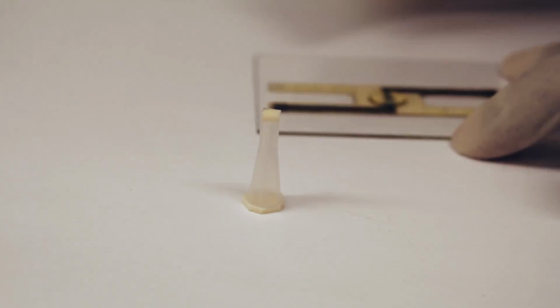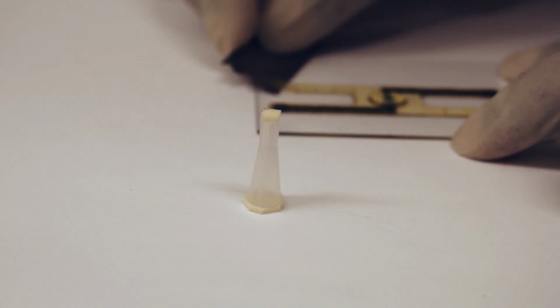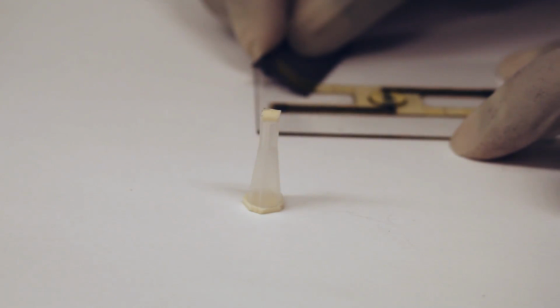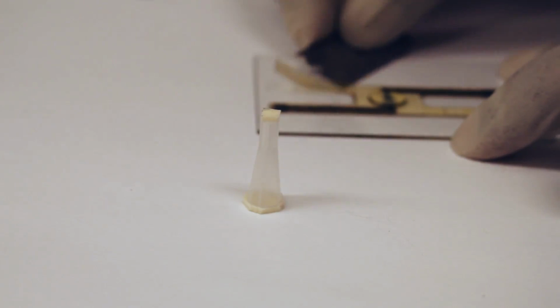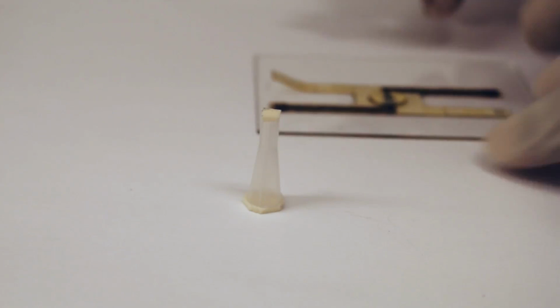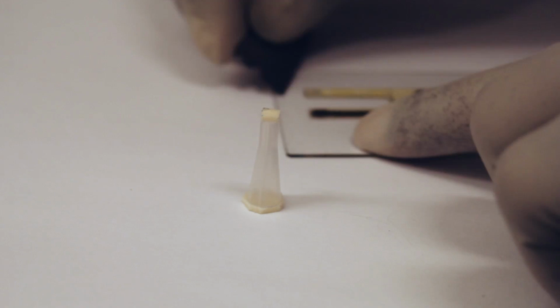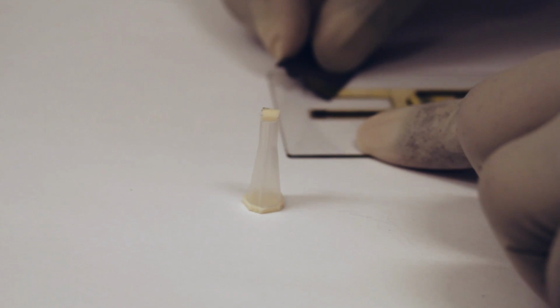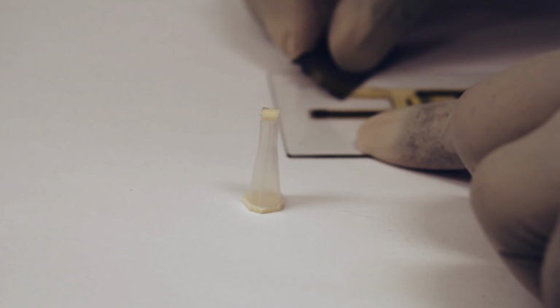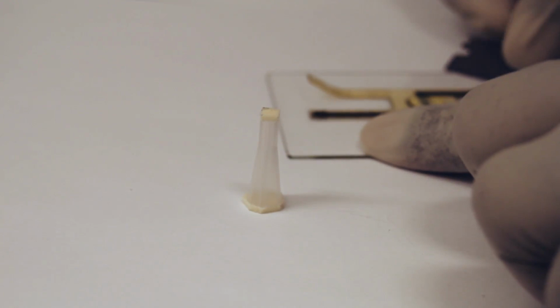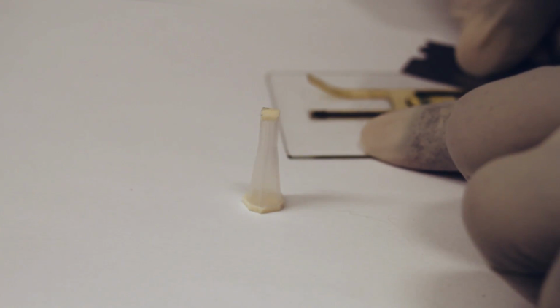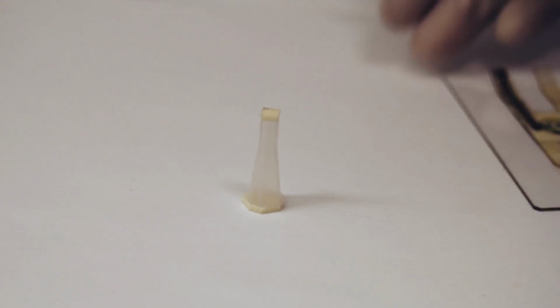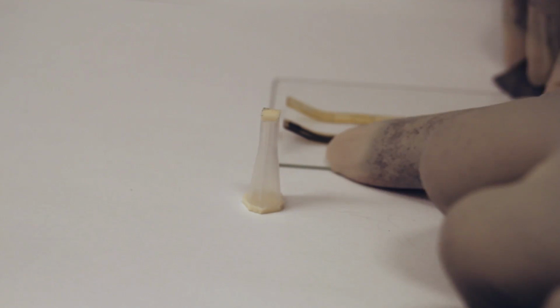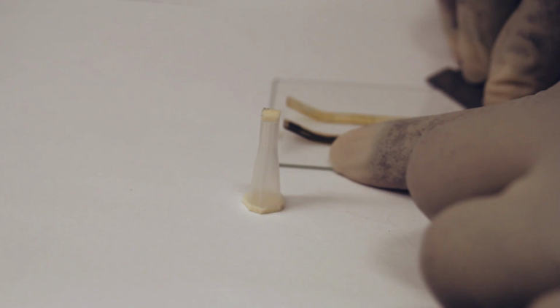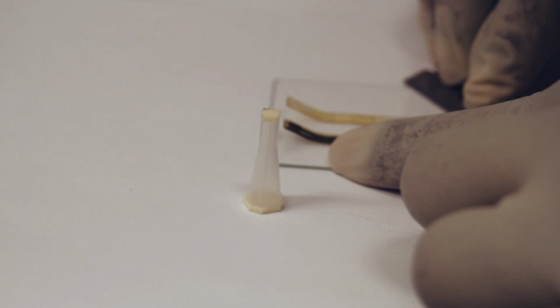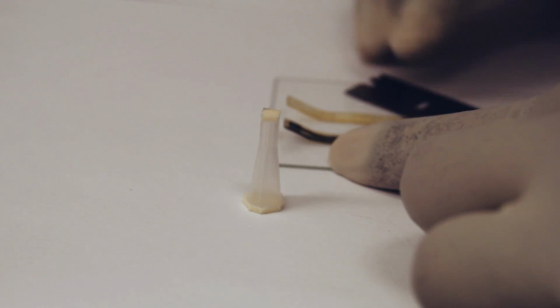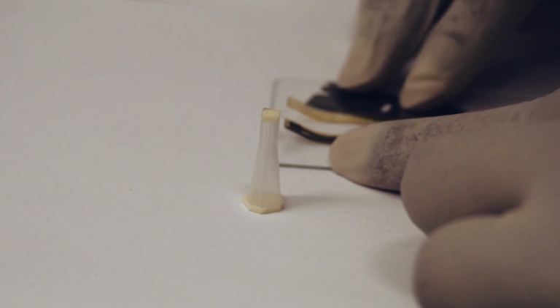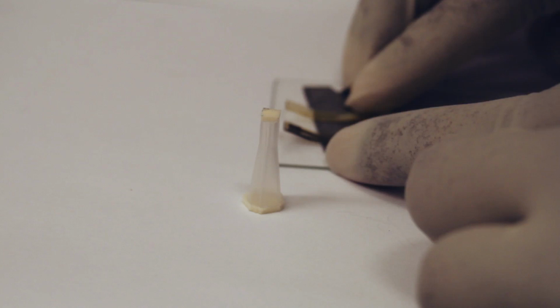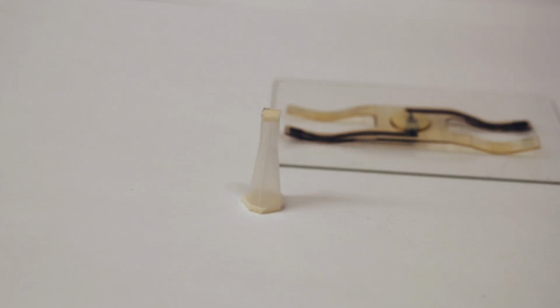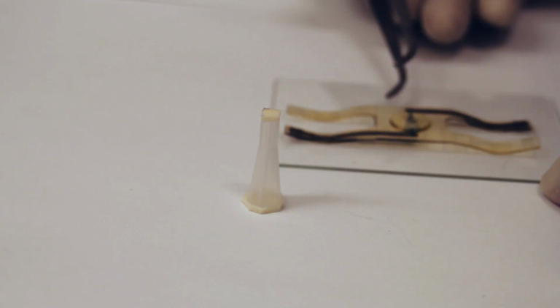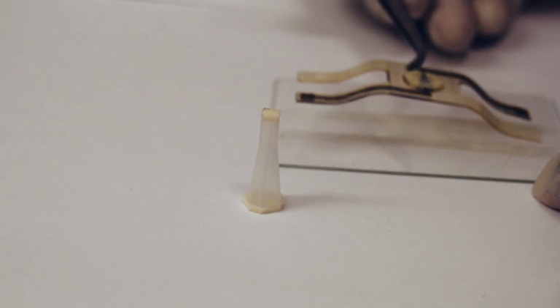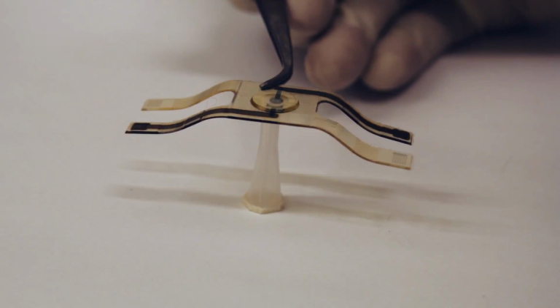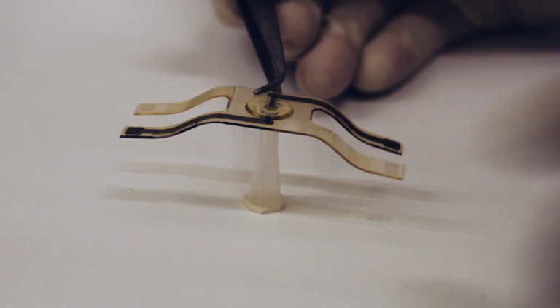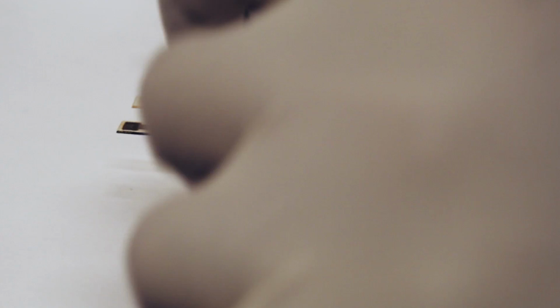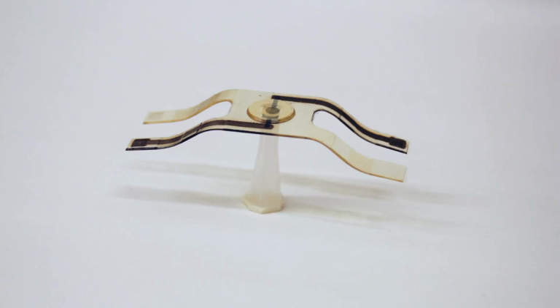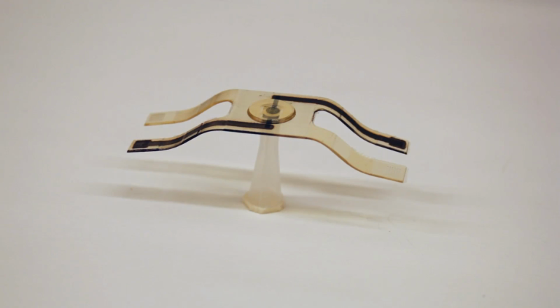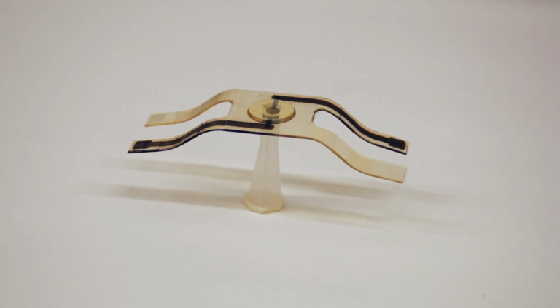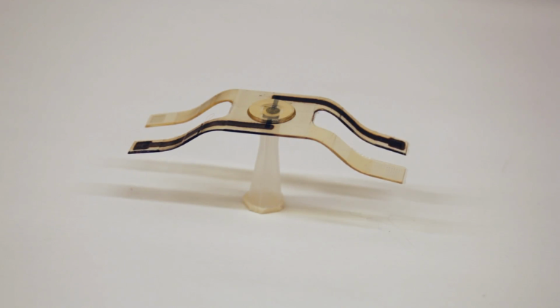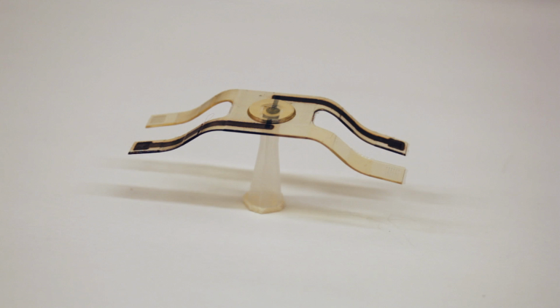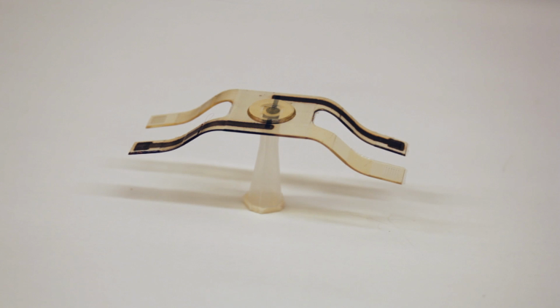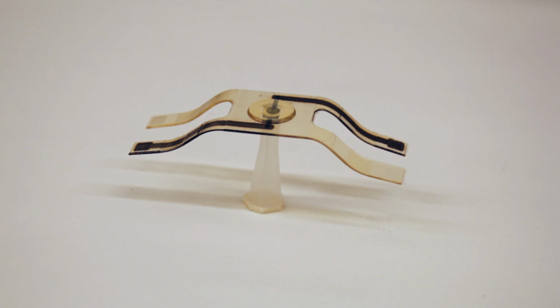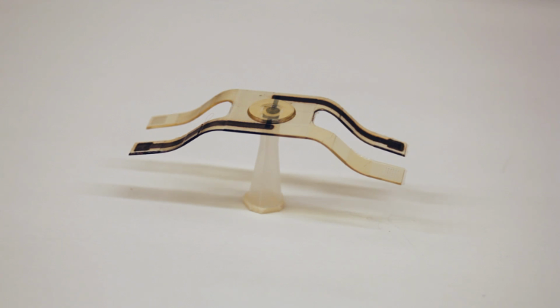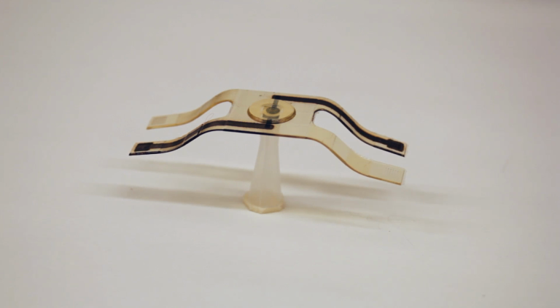The bottom layer adheres slightly to the printer platform, and that adhesion is enough to hold the device flat as the layers are built up. But as soon as the finished device is peeled off the platform, the joints made from the new material begin to expand, bending the device in the opposite direction.